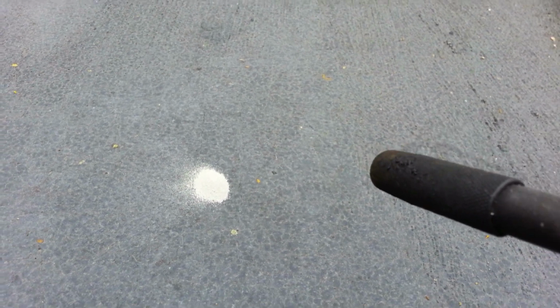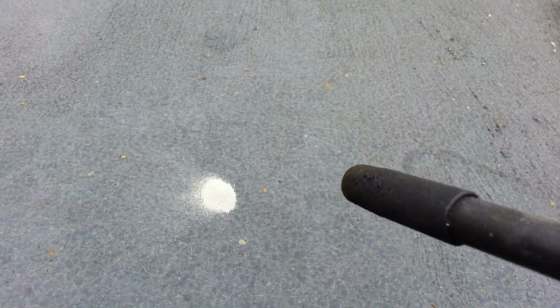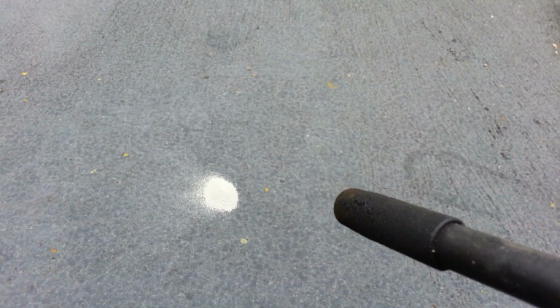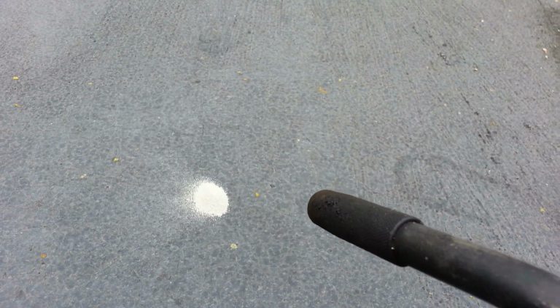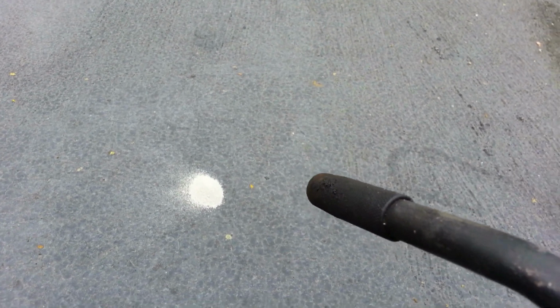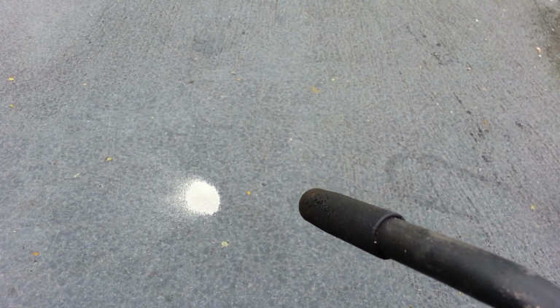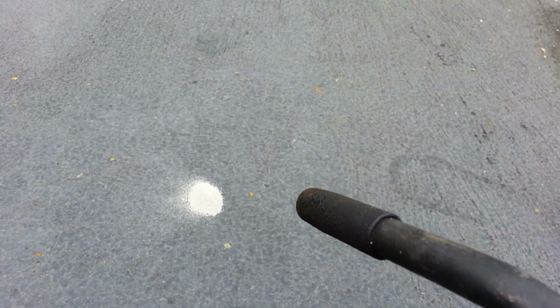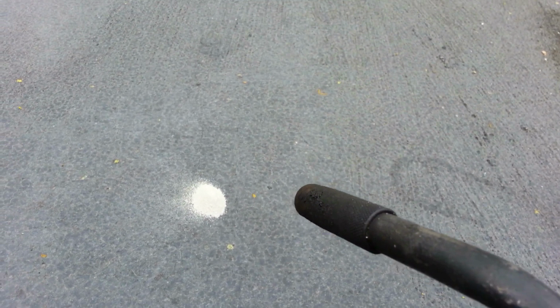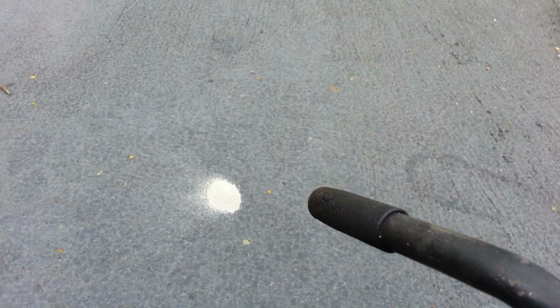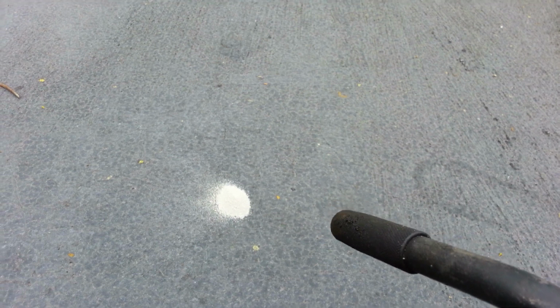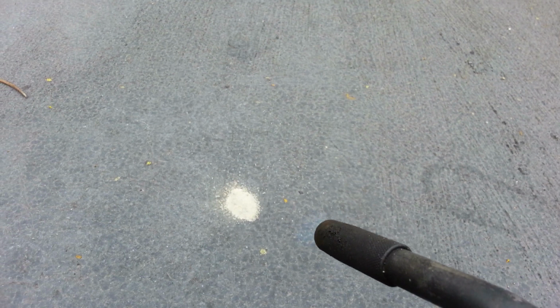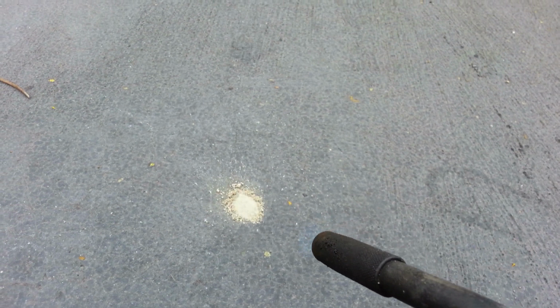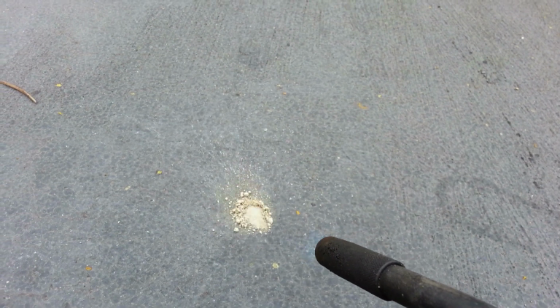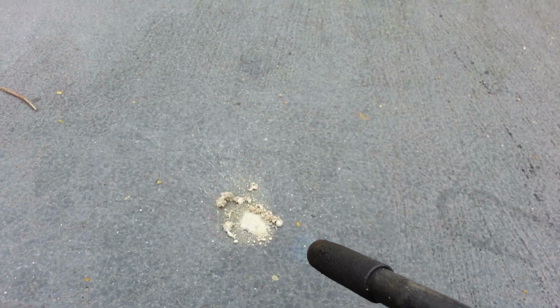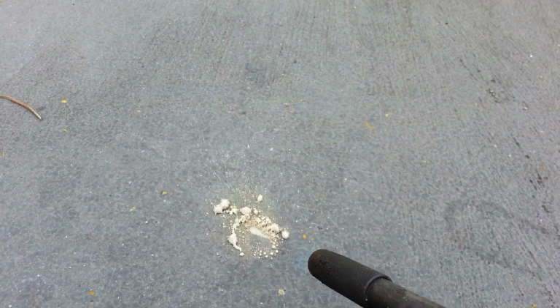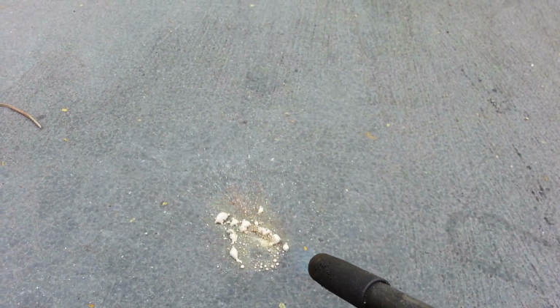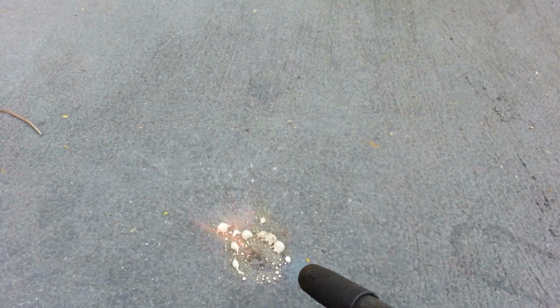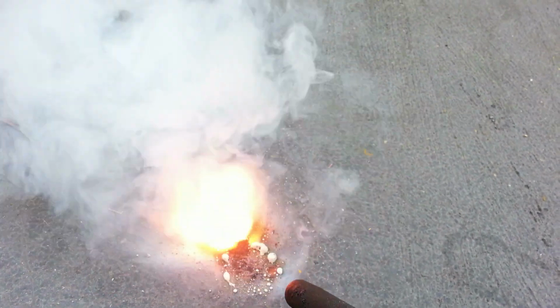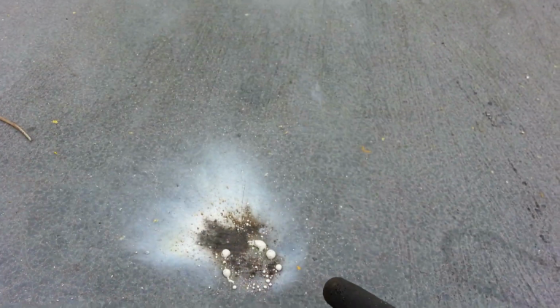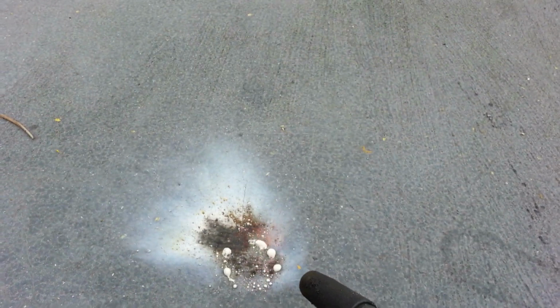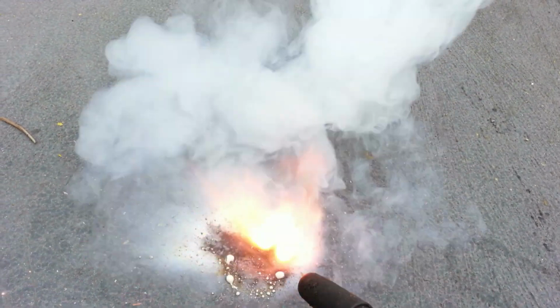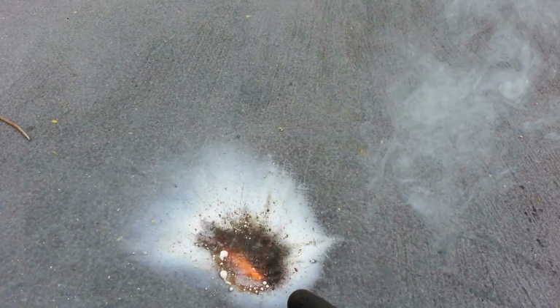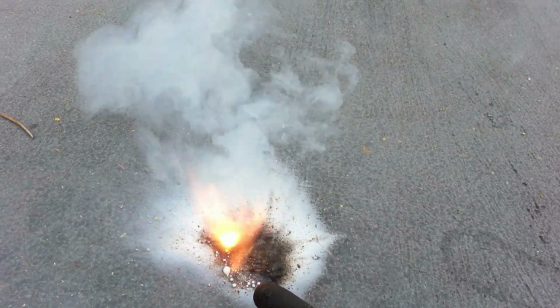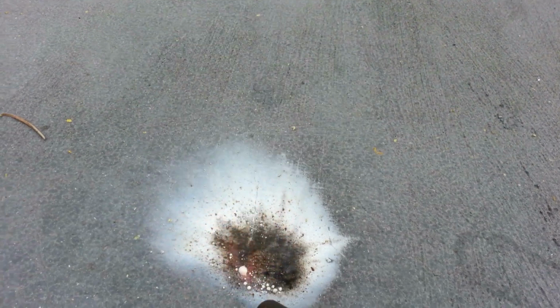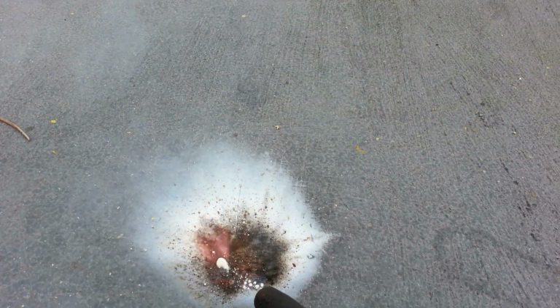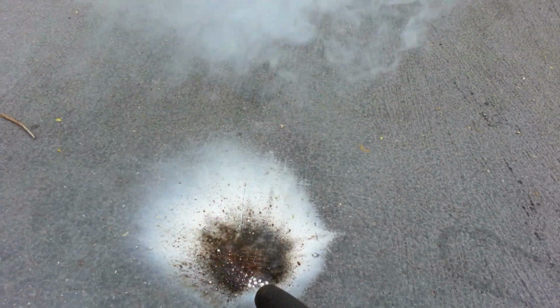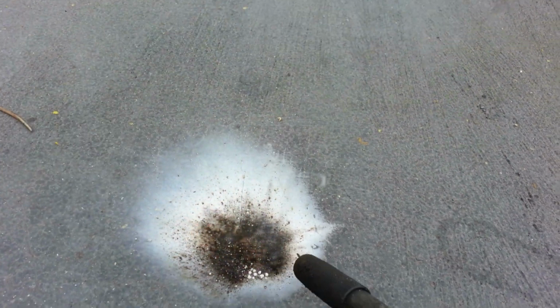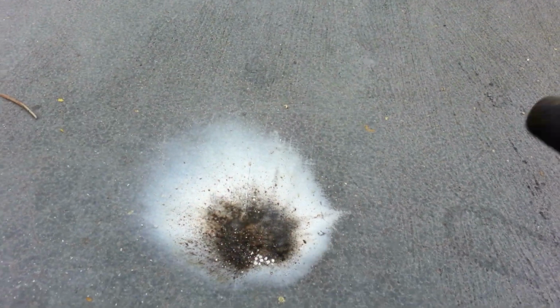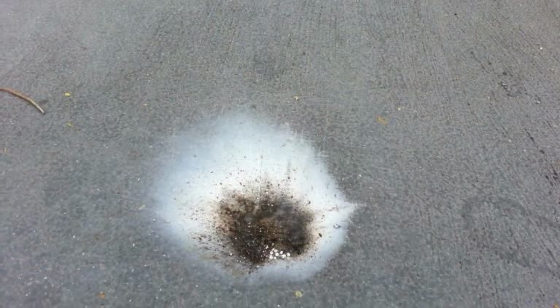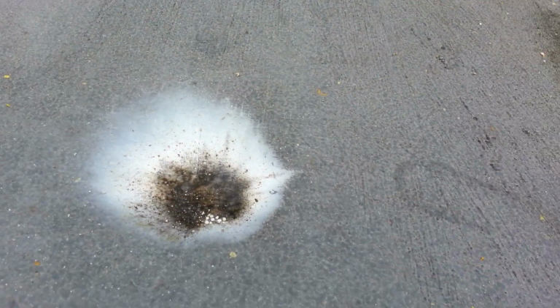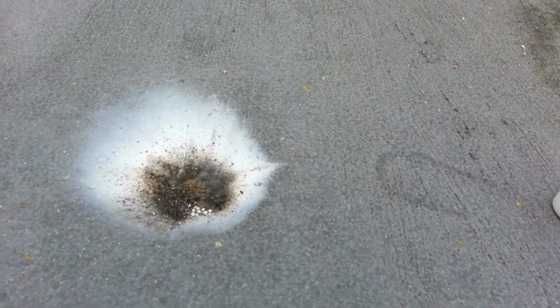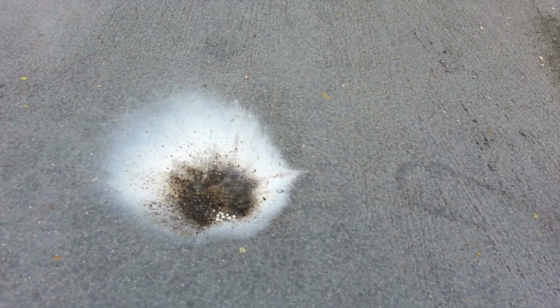It does work. It is hard to light, as you'll see. But once it catches, it actually does burn.